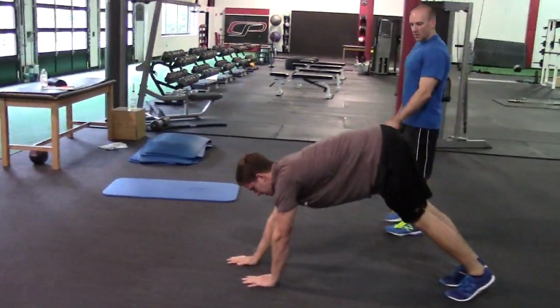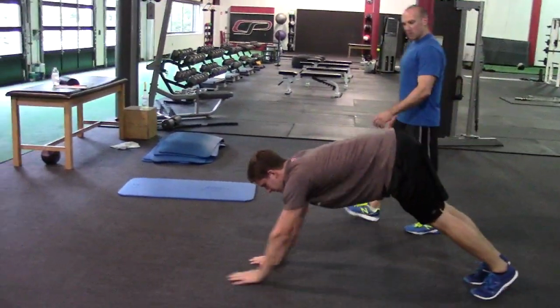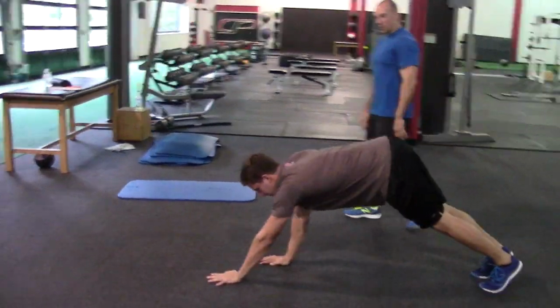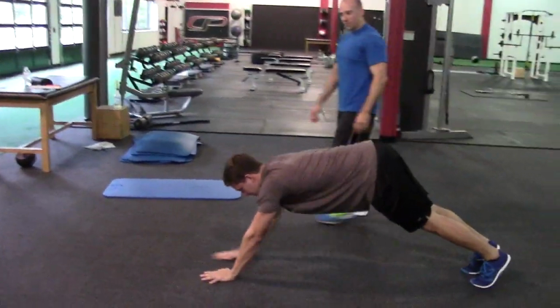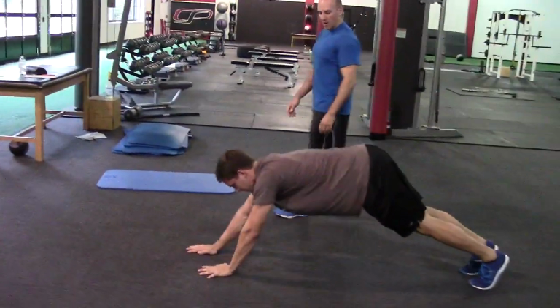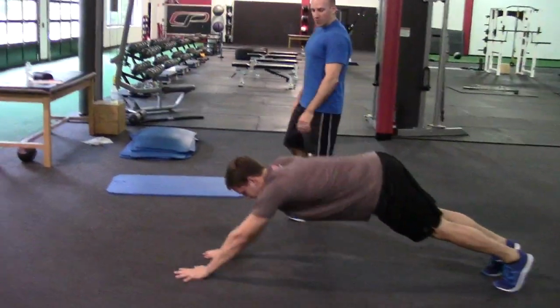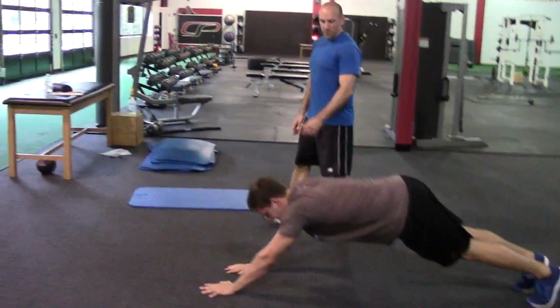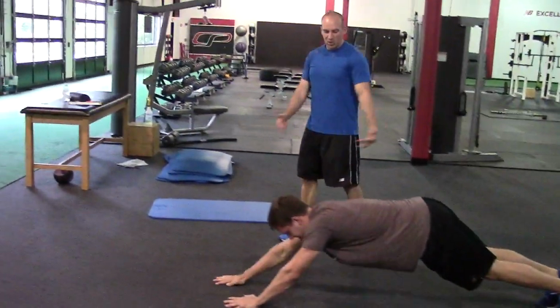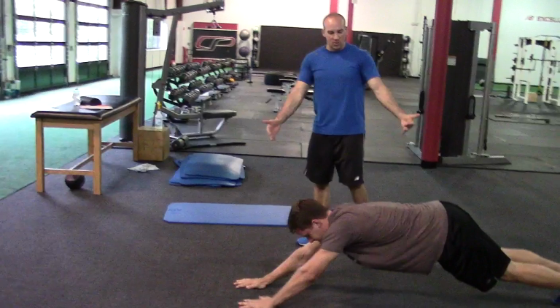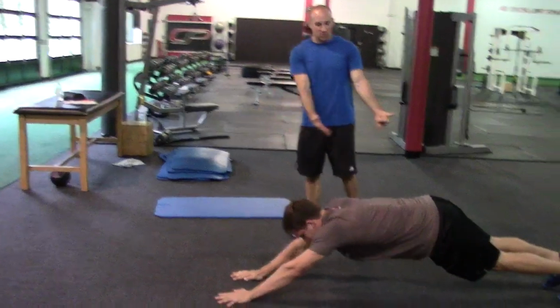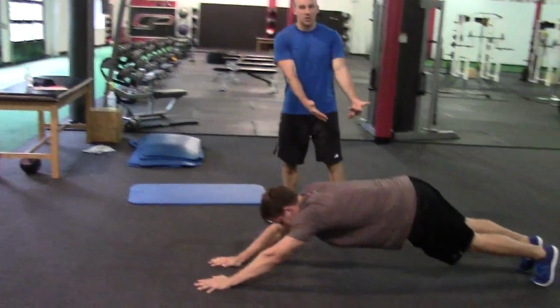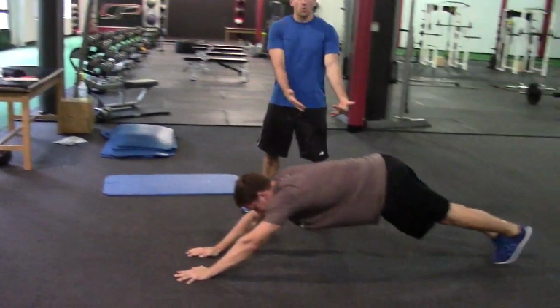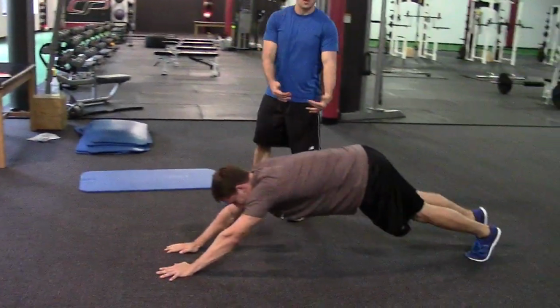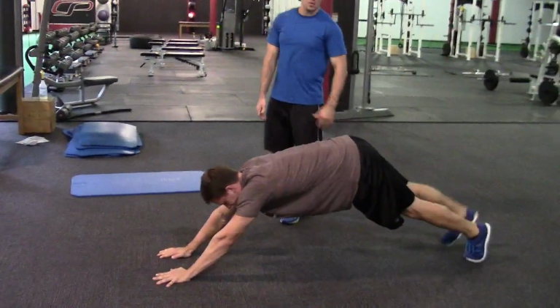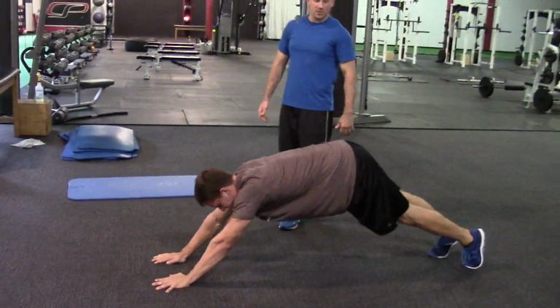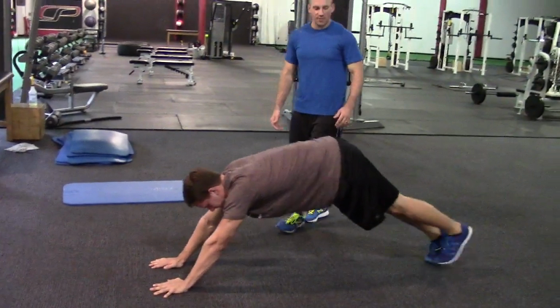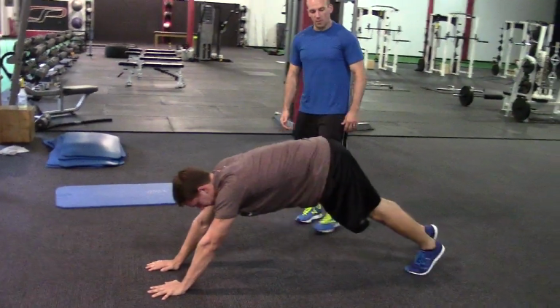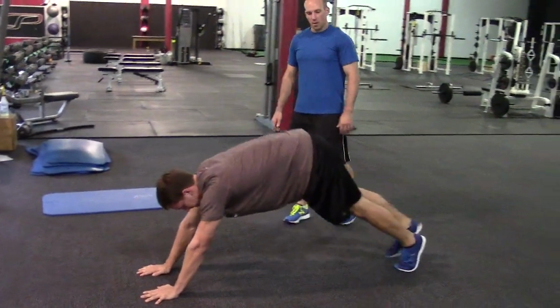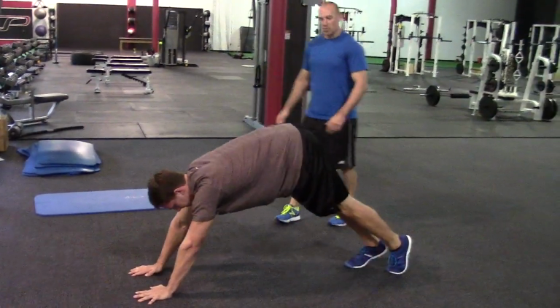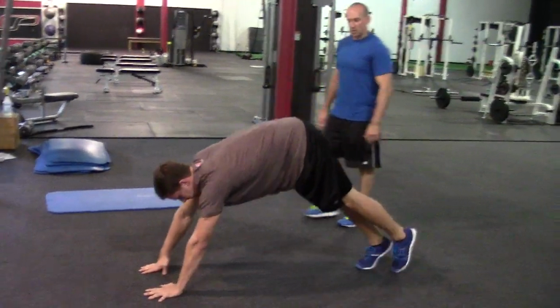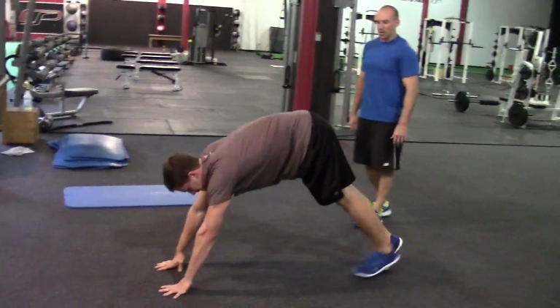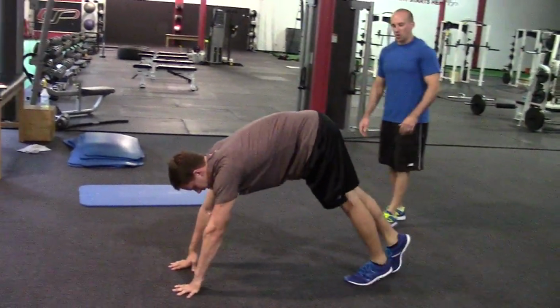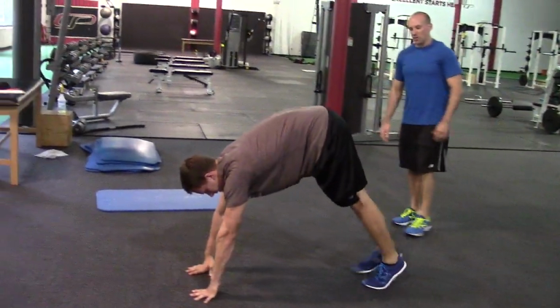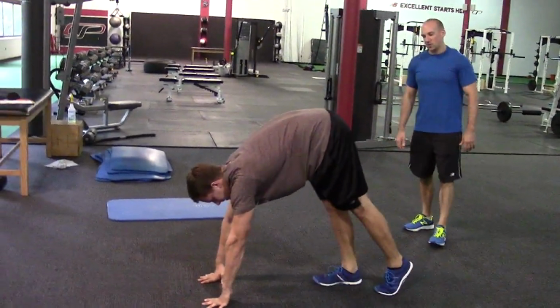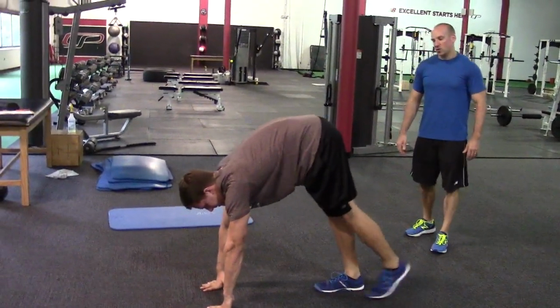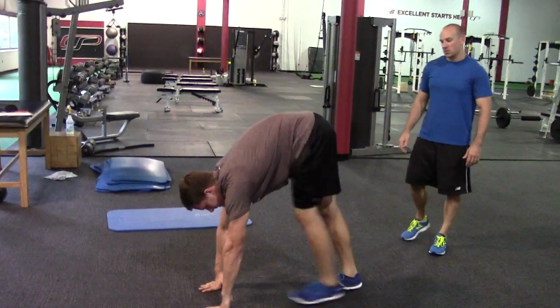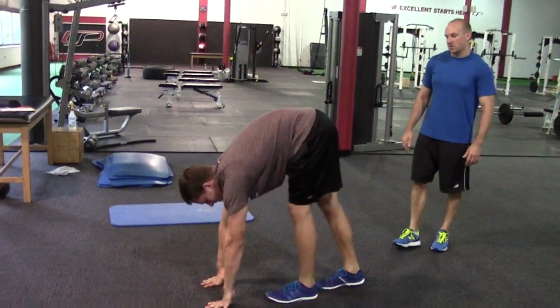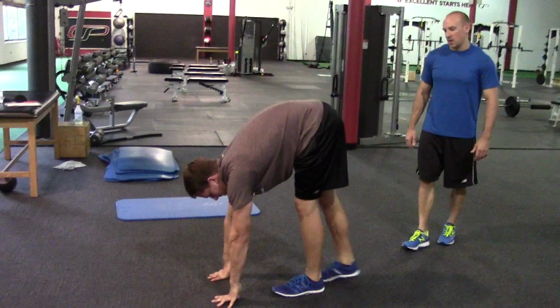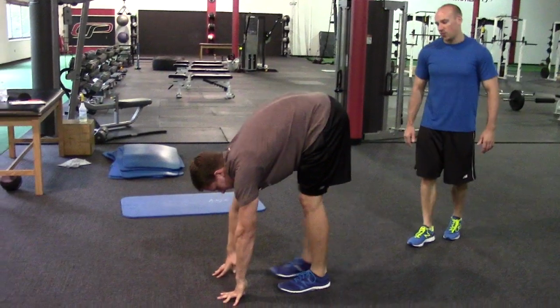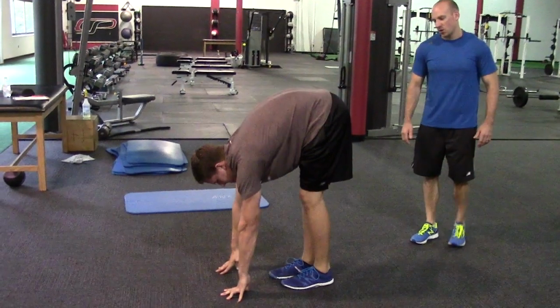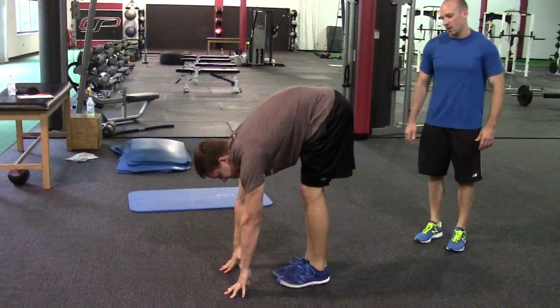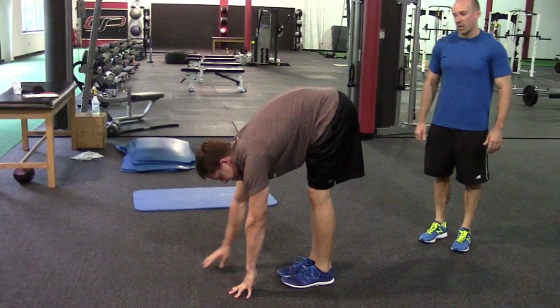As he gets further and further out in front, that challenge to his anterior core is going to get a little bit tougher. He's just going to try to get his feet as close to his hands as he can before starting the next rep.